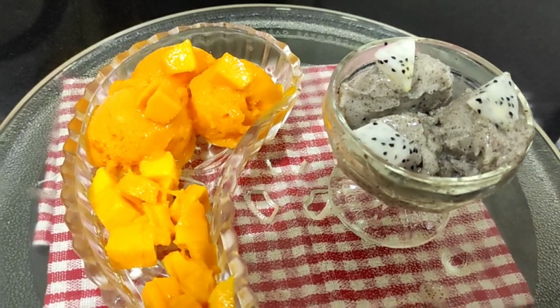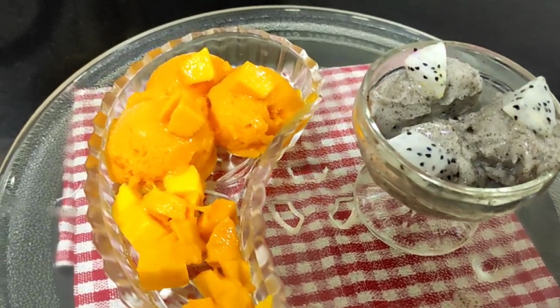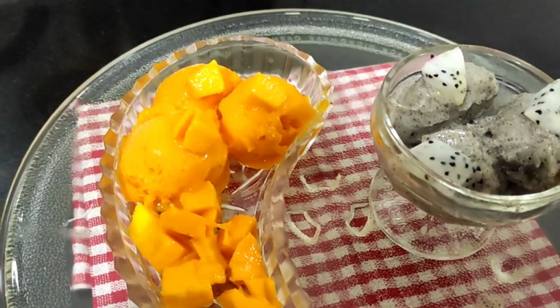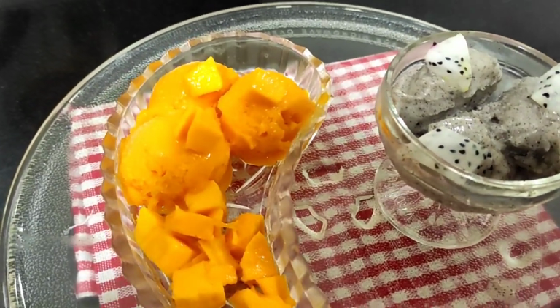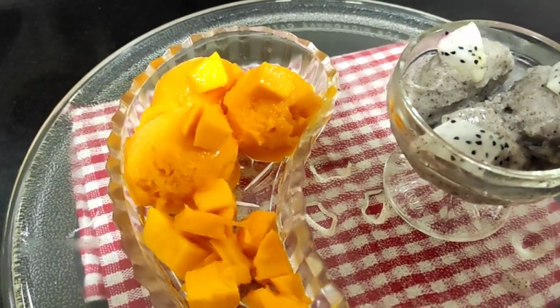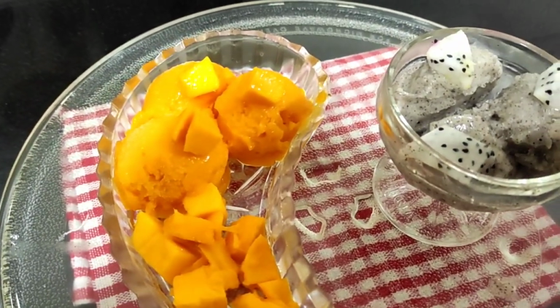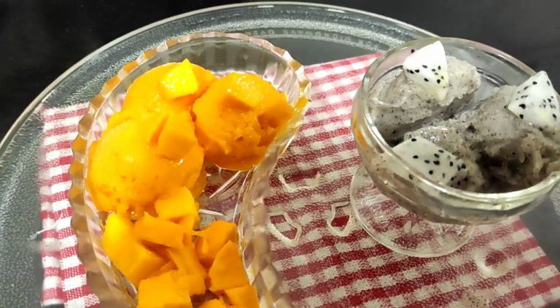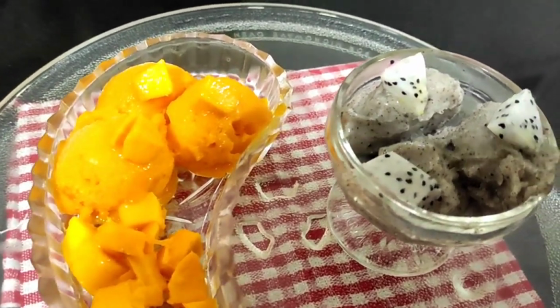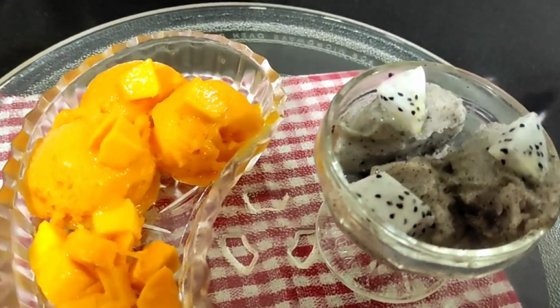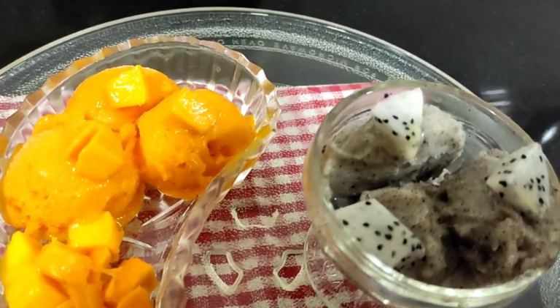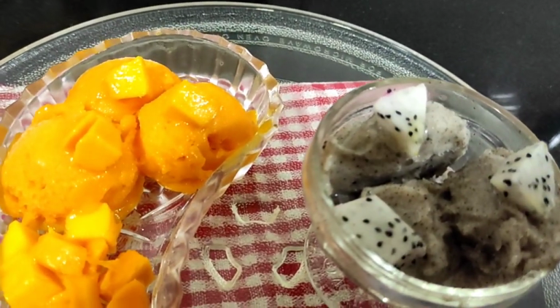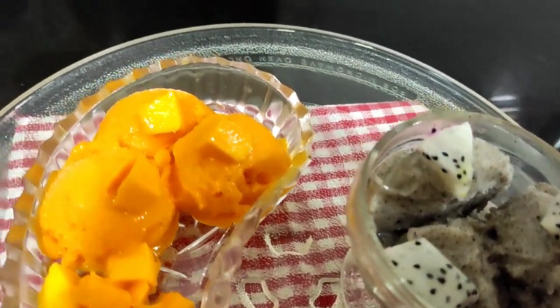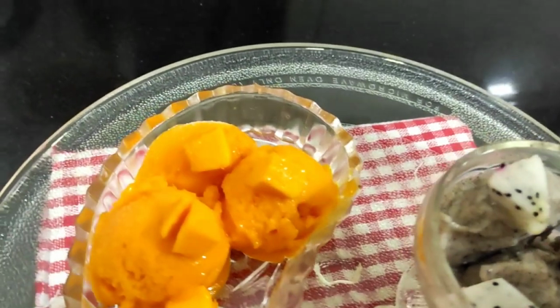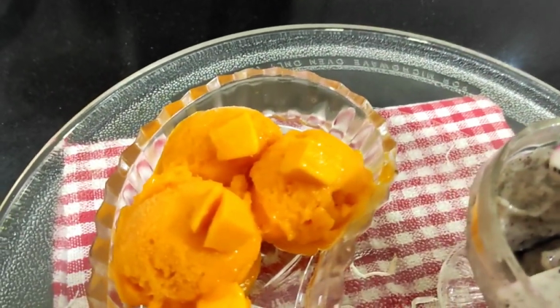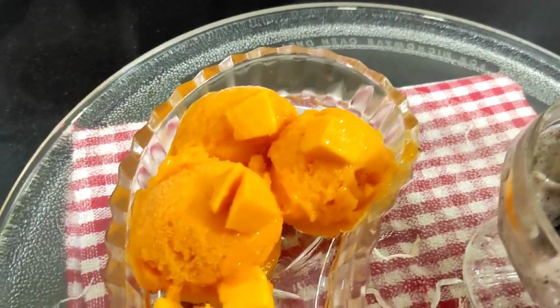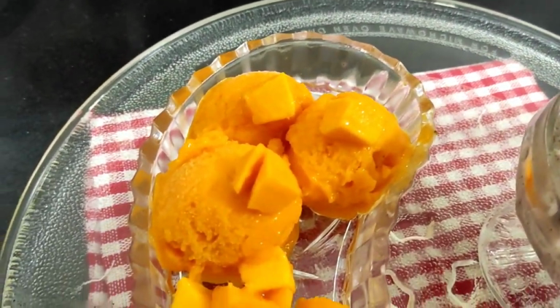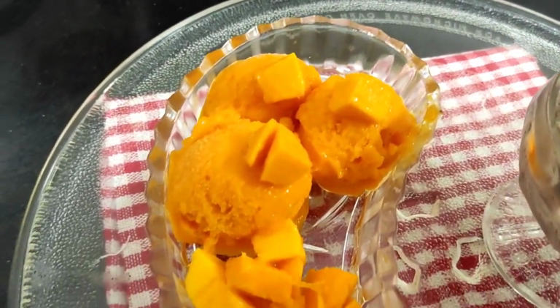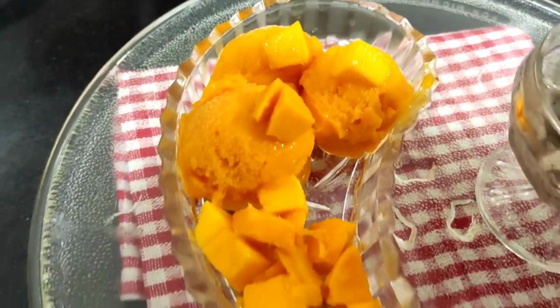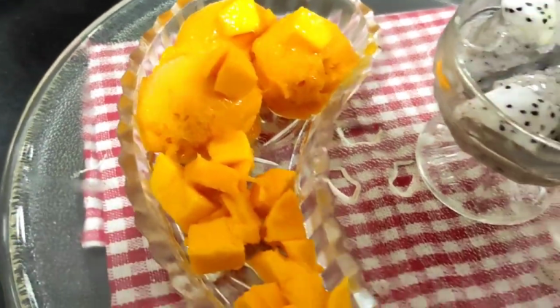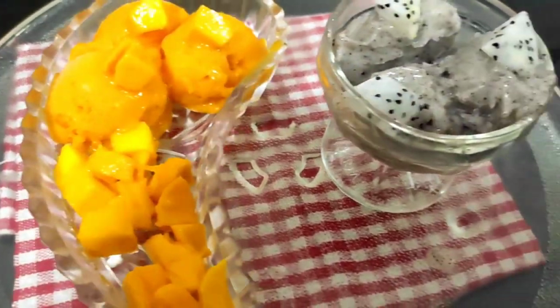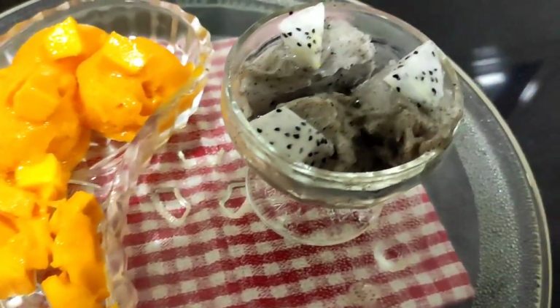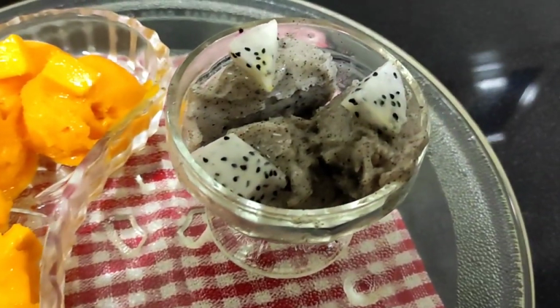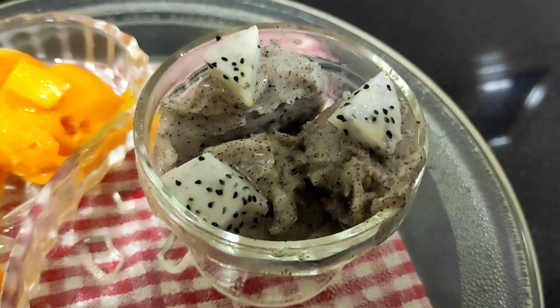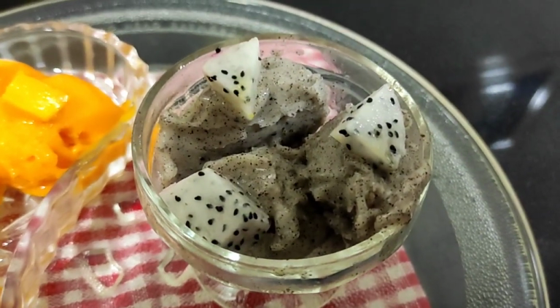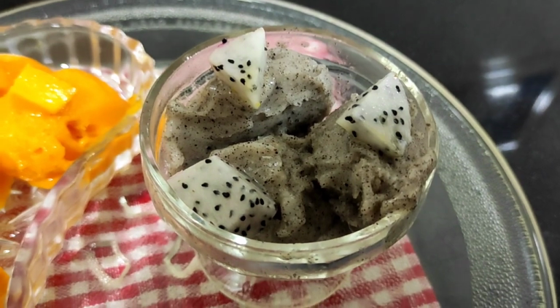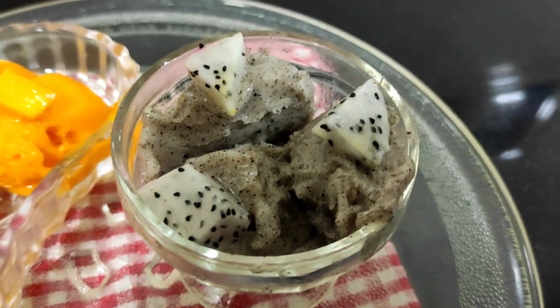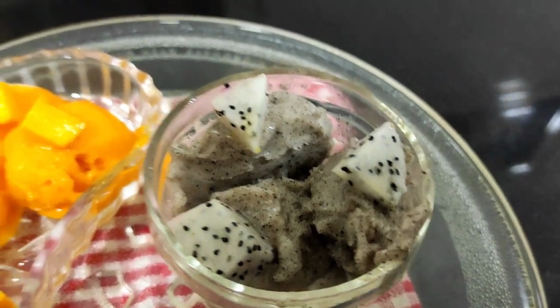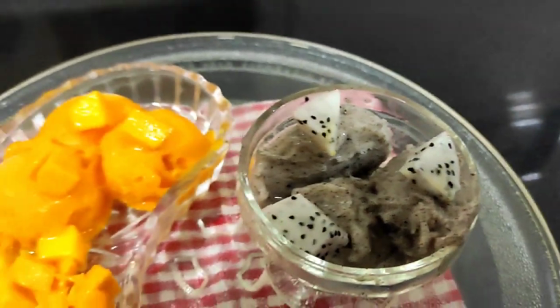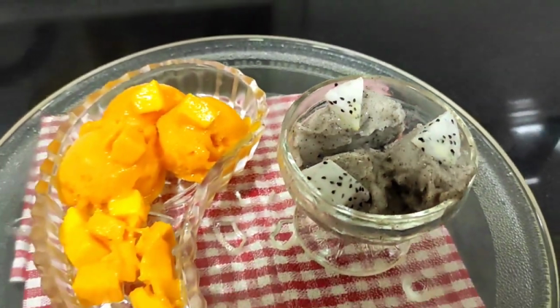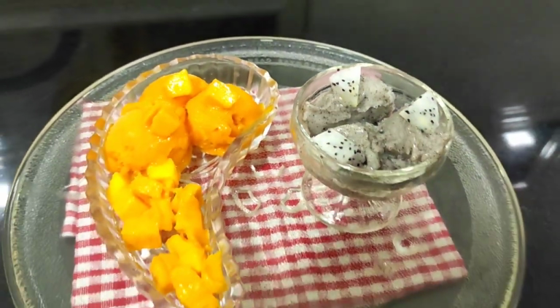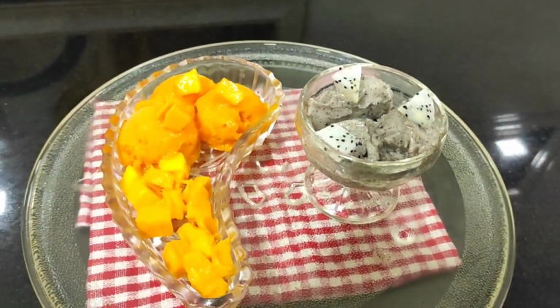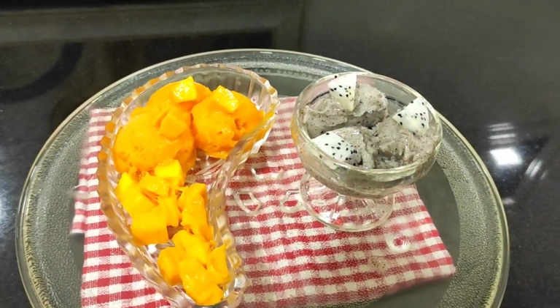Hello guys, welcome back to my channel. Today I'm going to share with you all two sorbet recipes: the mango sorbet and the dragon fruit sorbet. So without wasting any more time, let's get going with the recipe.